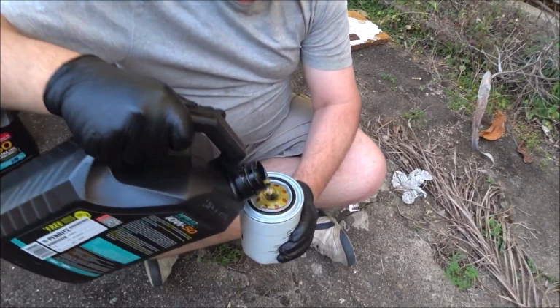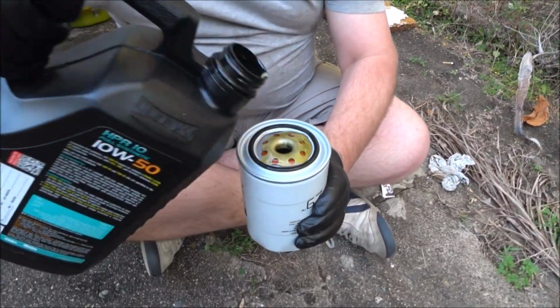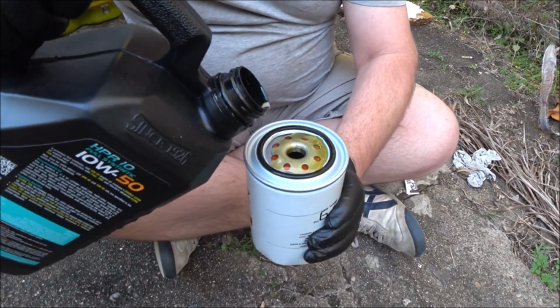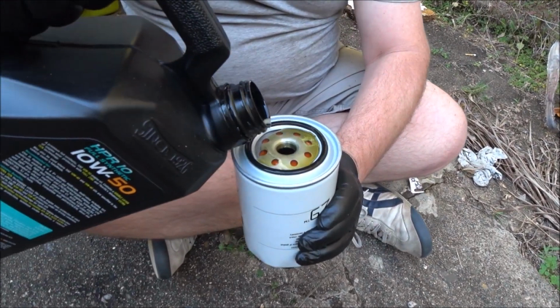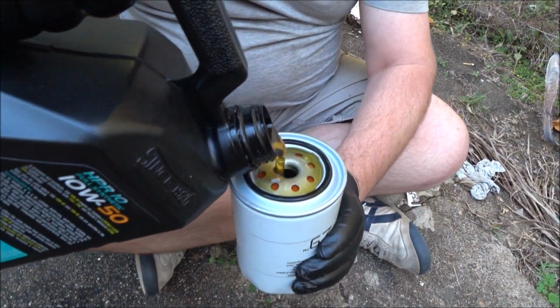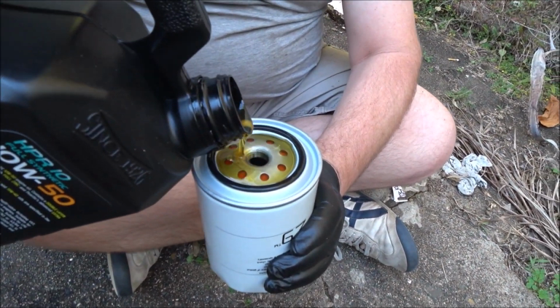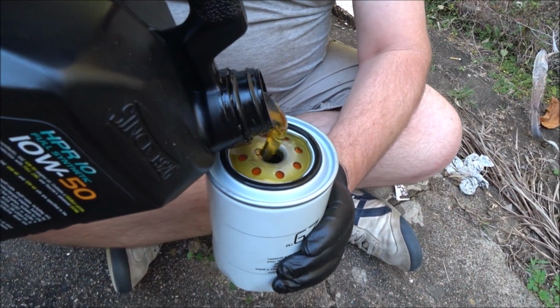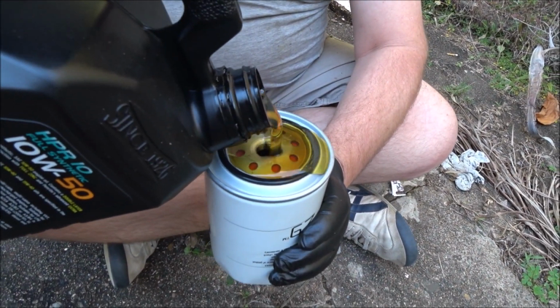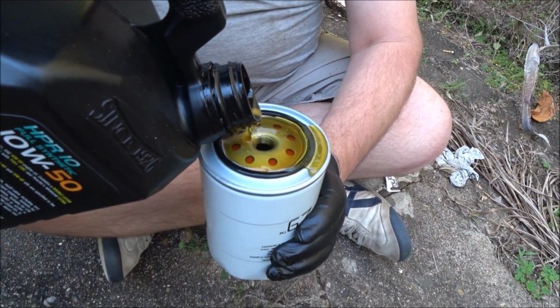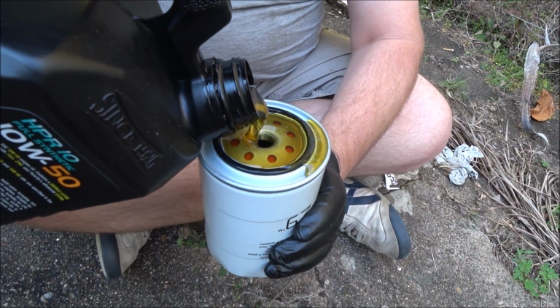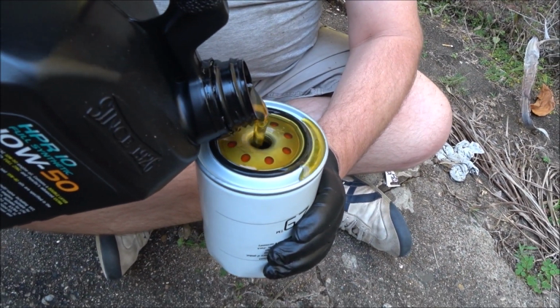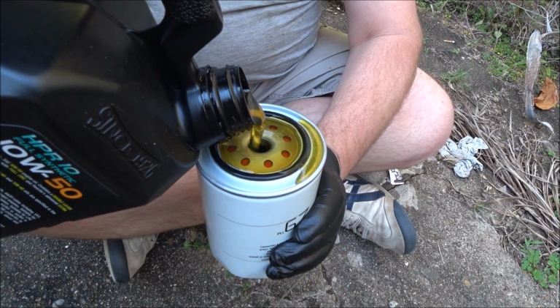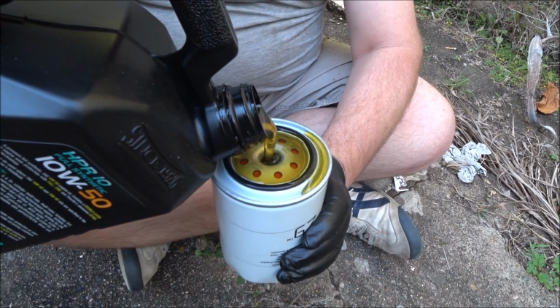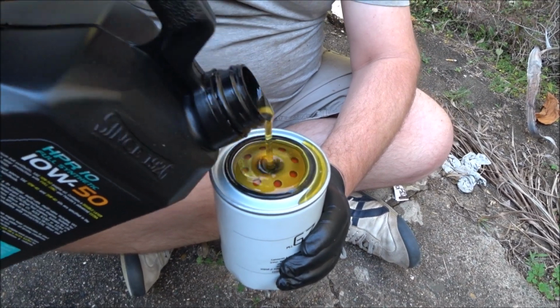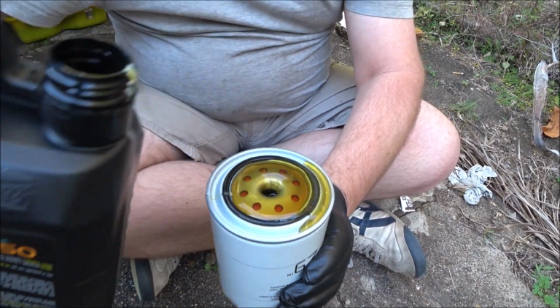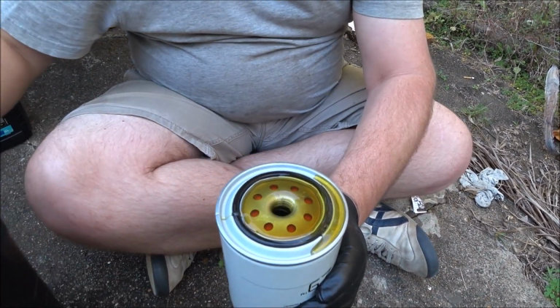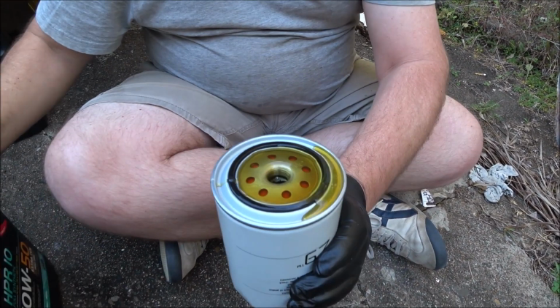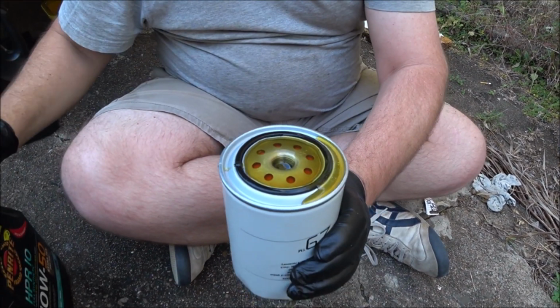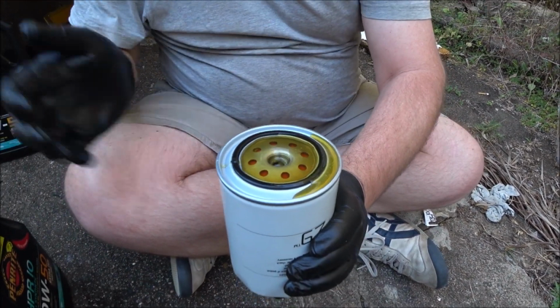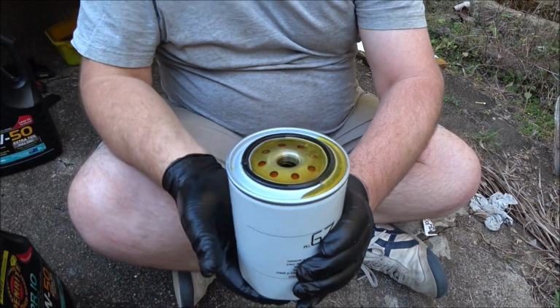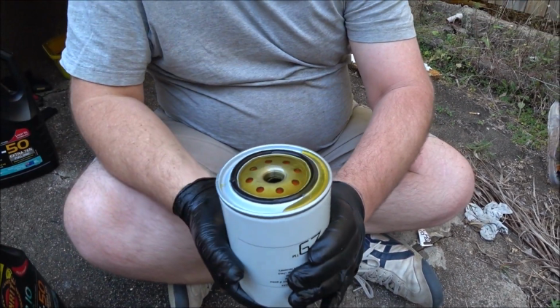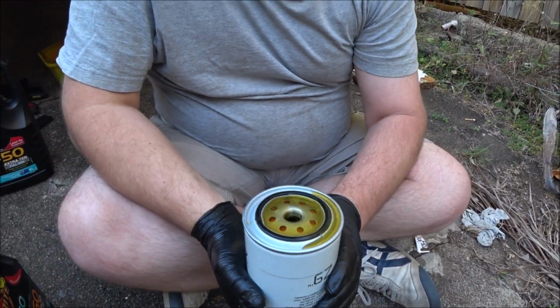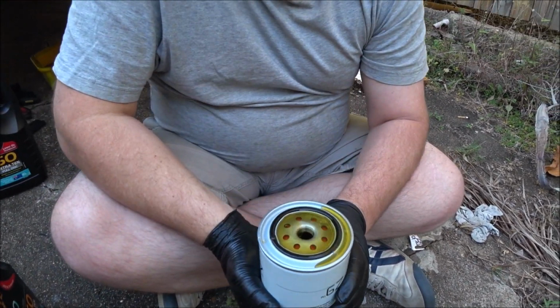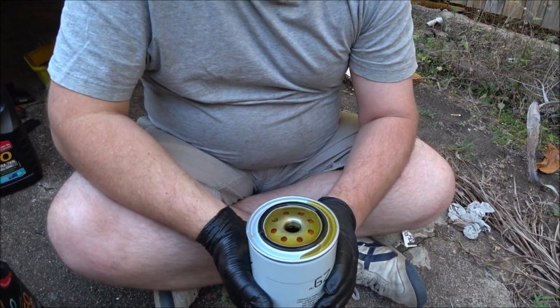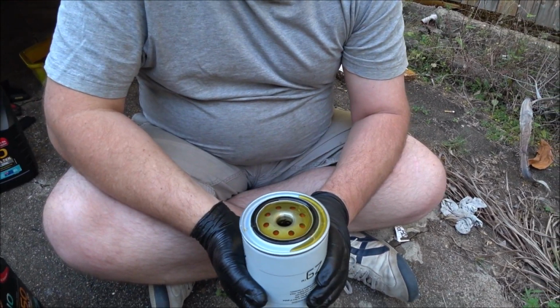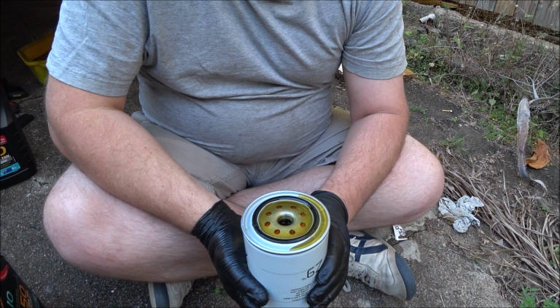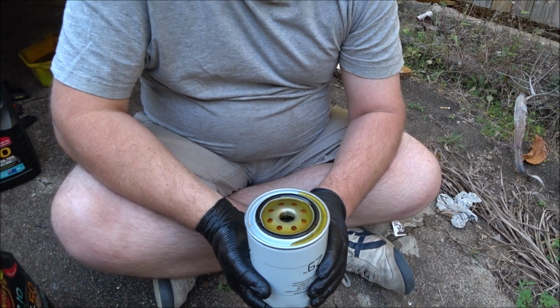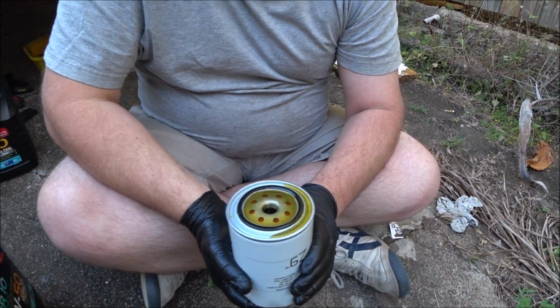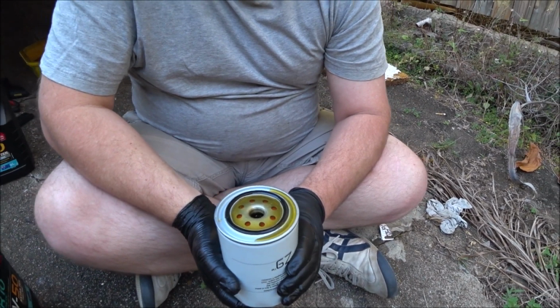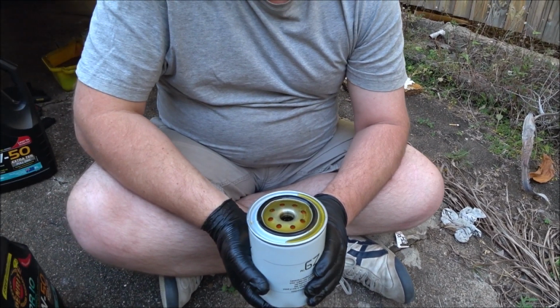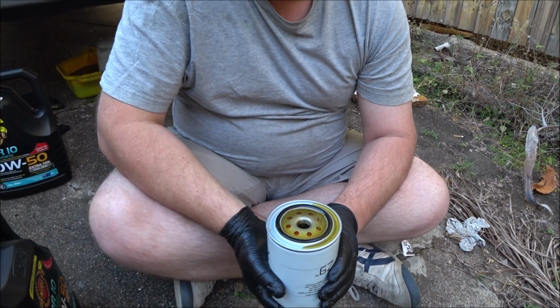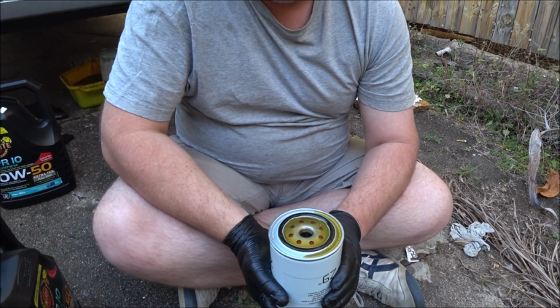That overflowed. Okay, that is definitely full. Now, in the next few minutes, all of that oil is going to disappear.